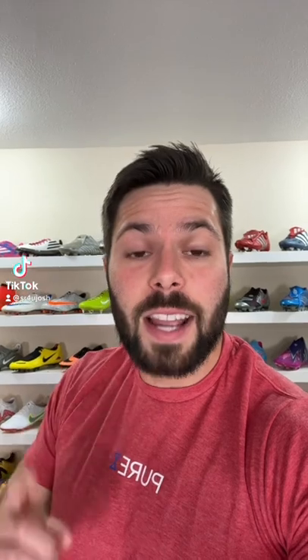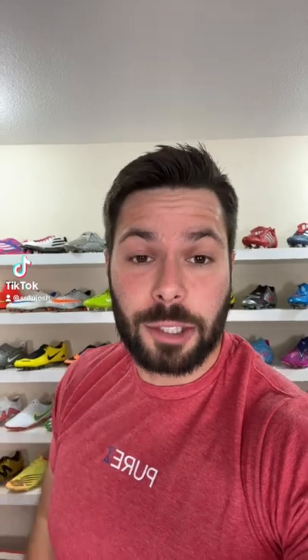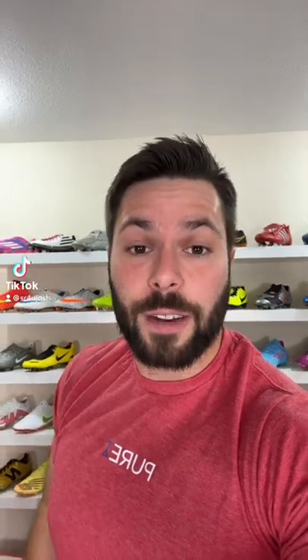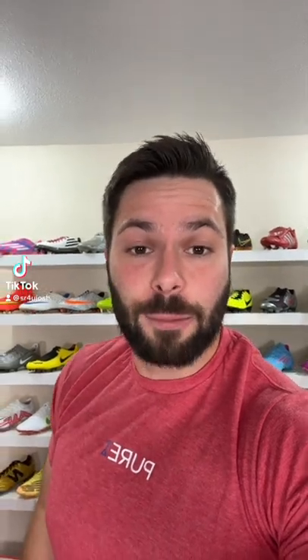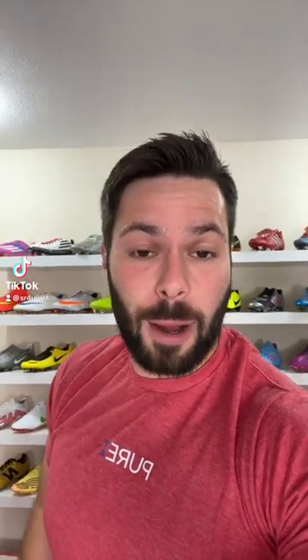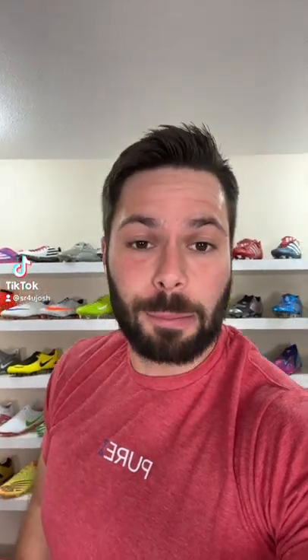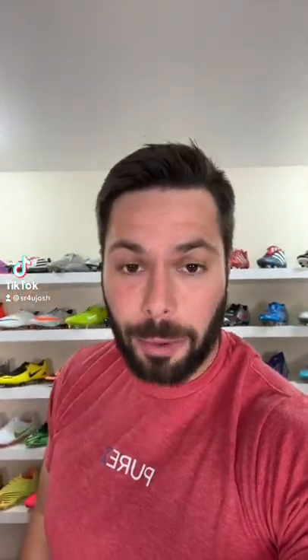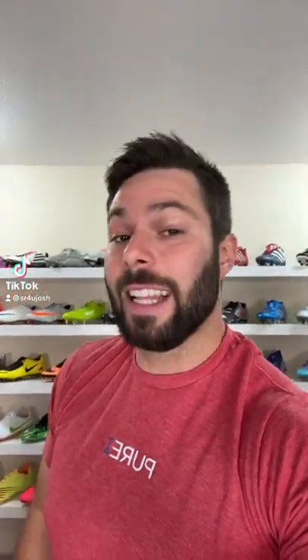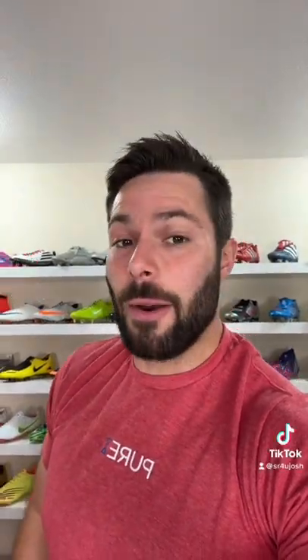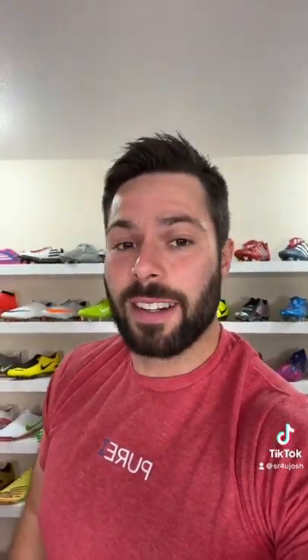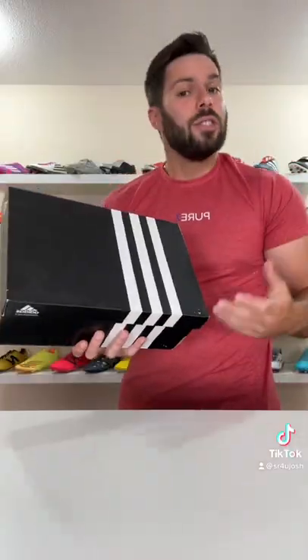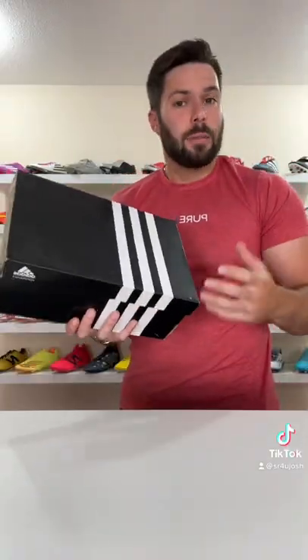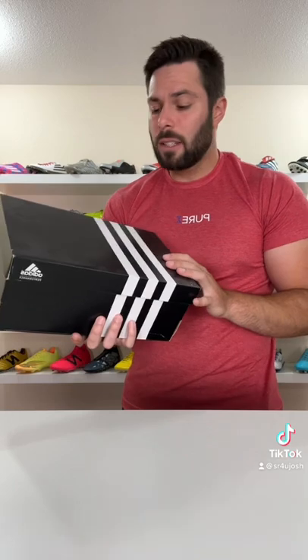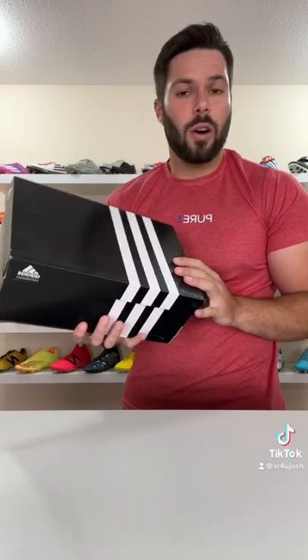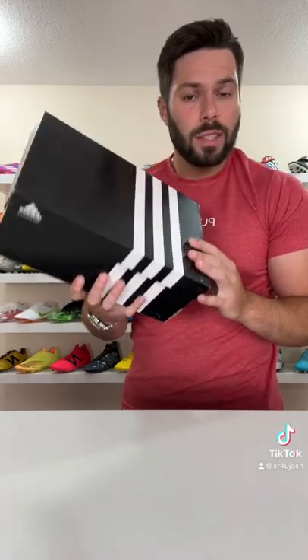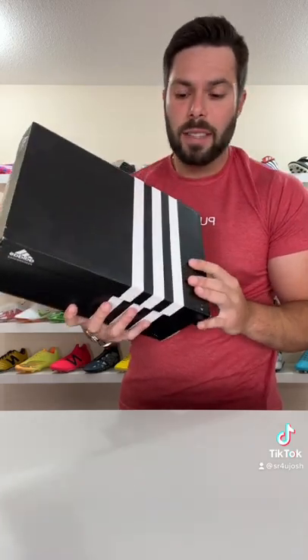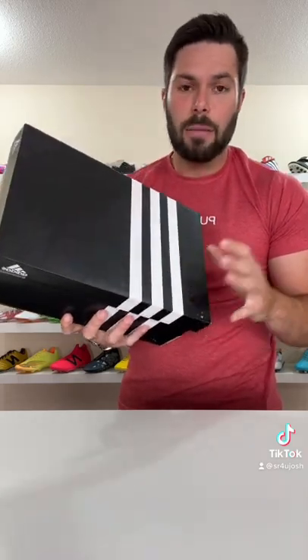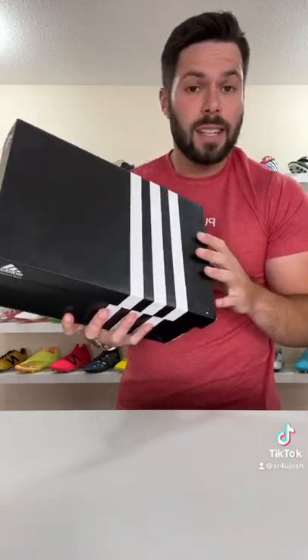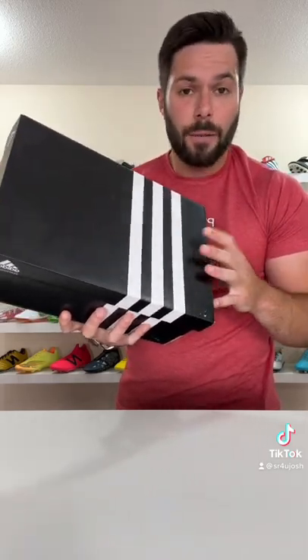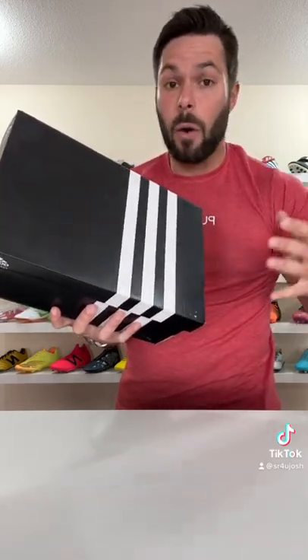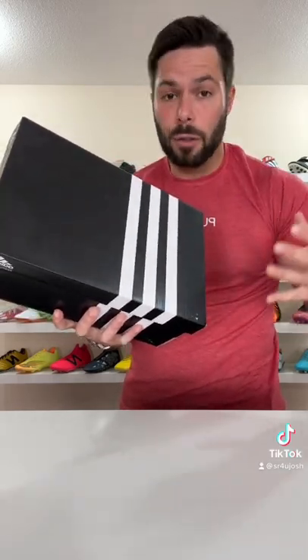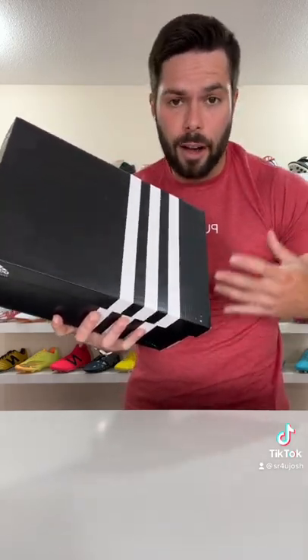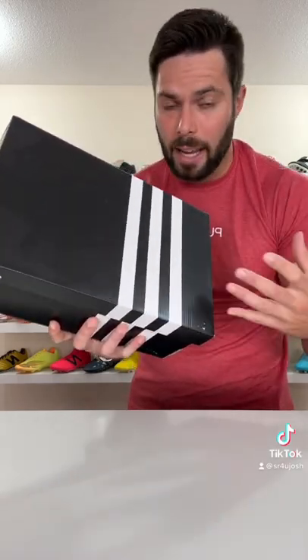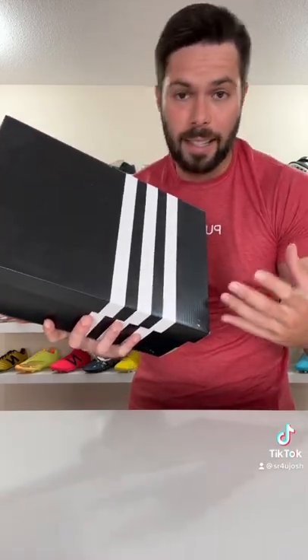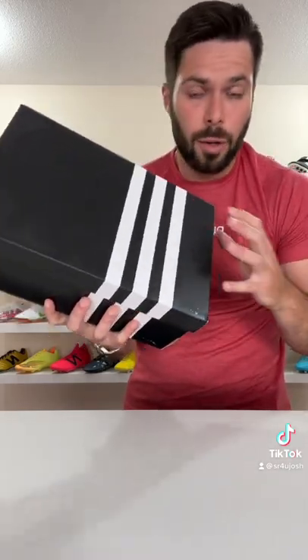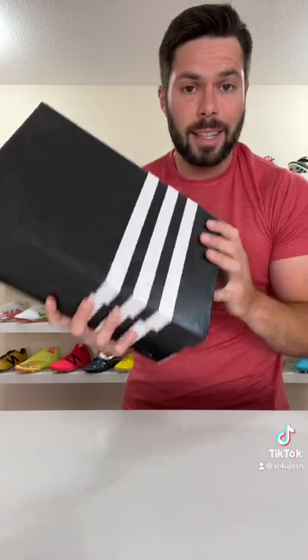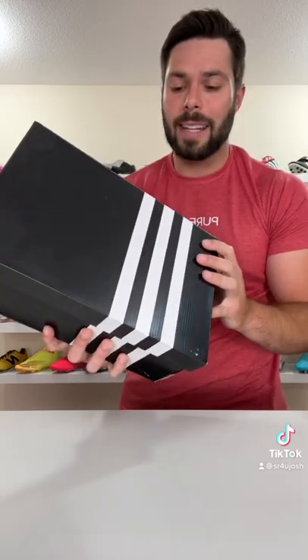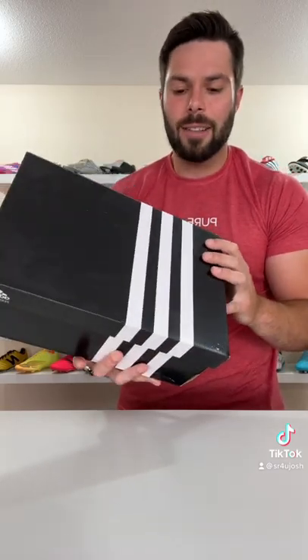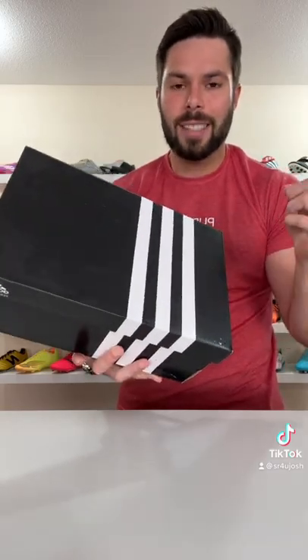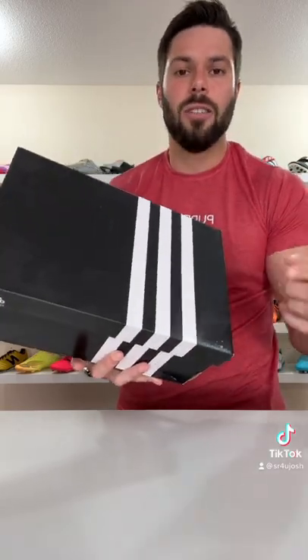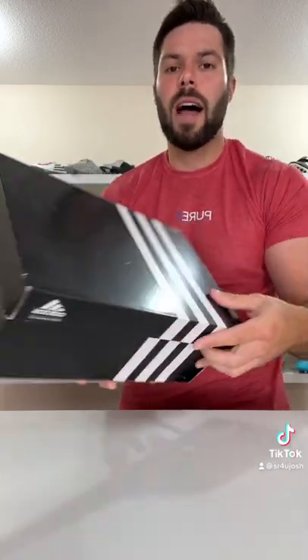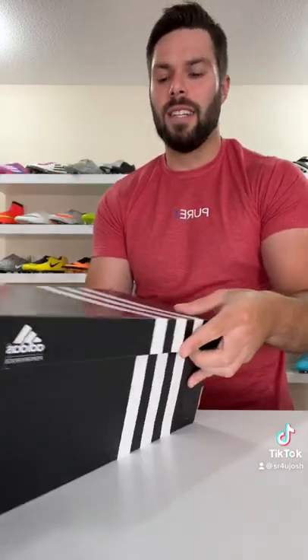My collection of custom football boots, part three. I mentioned this in a previous video, but once upon a time Adidas offered their own version of Nike ID, where you could customize the colorways, called my Adidas.